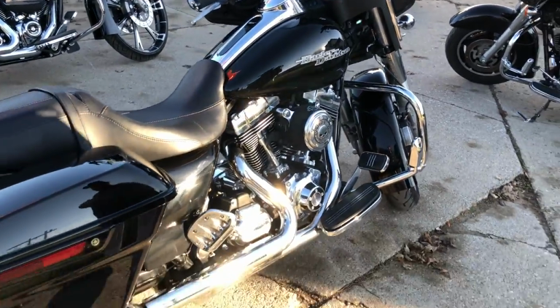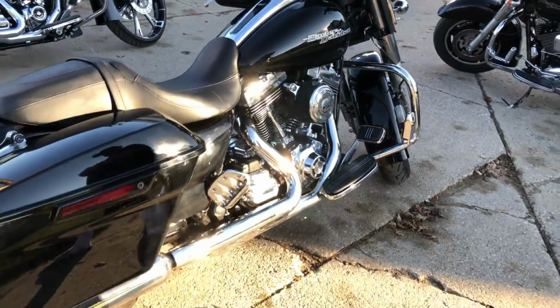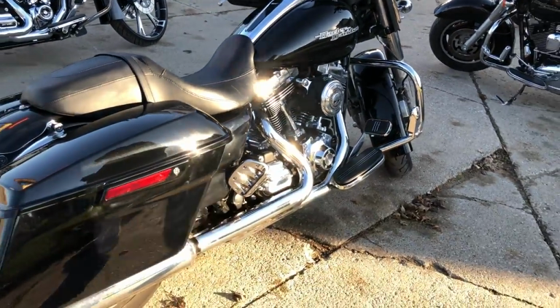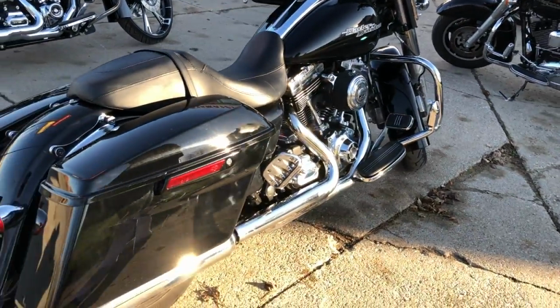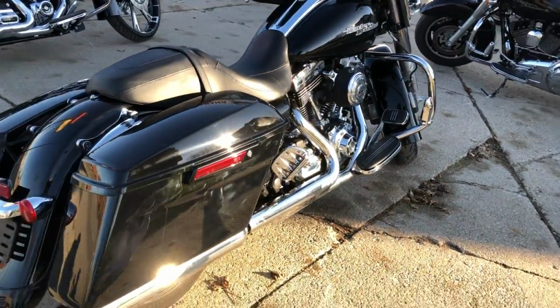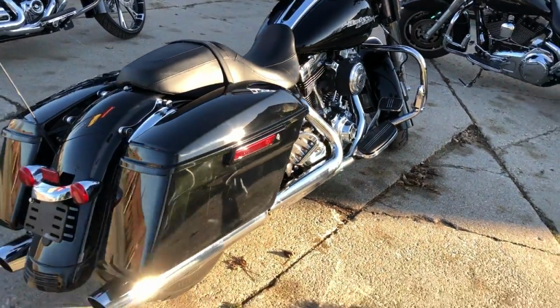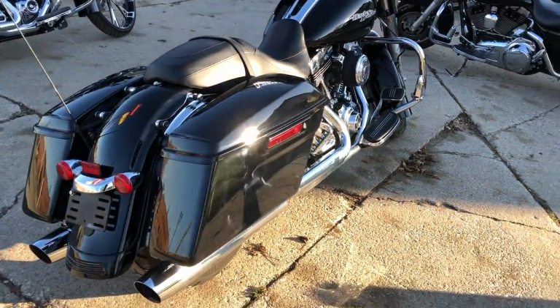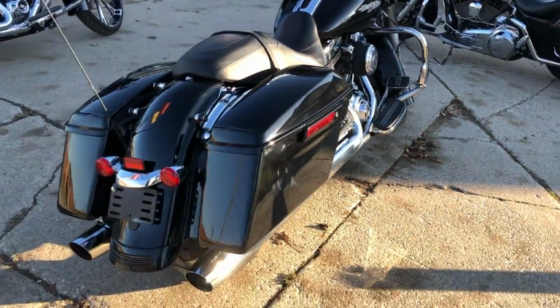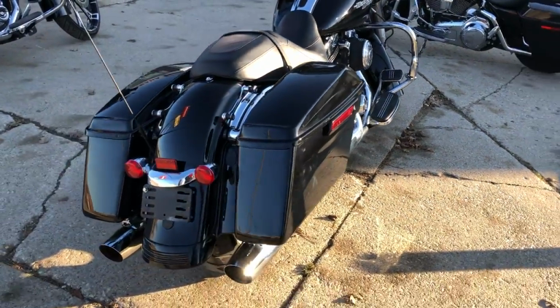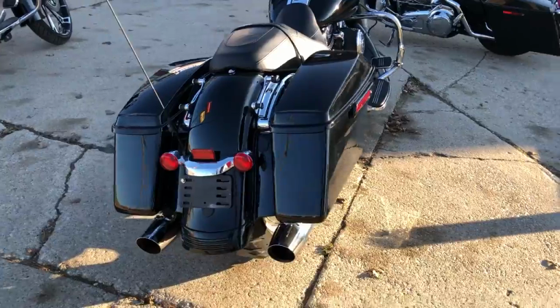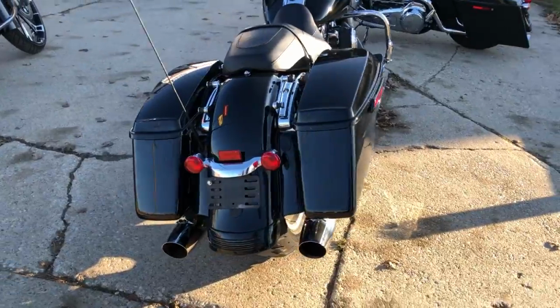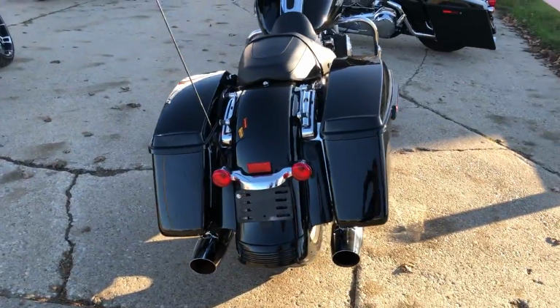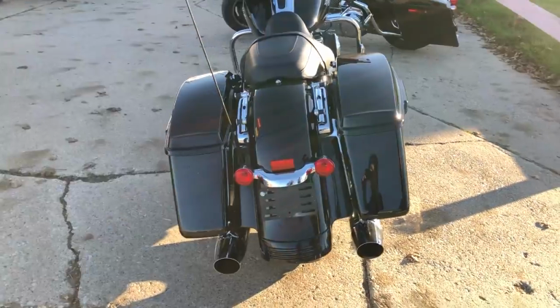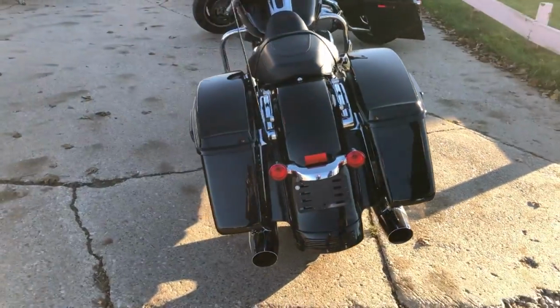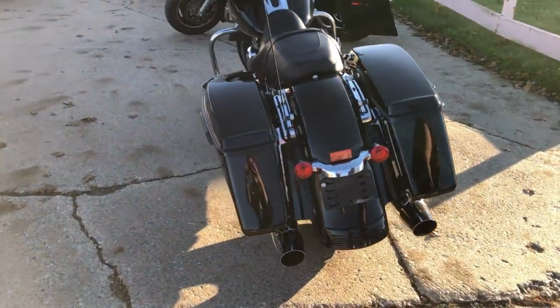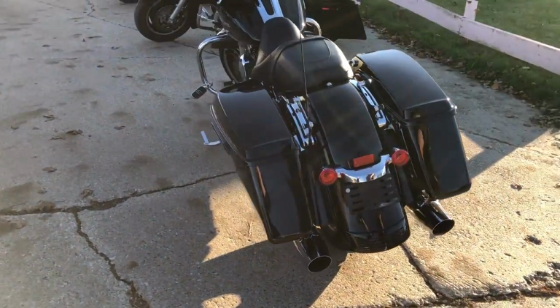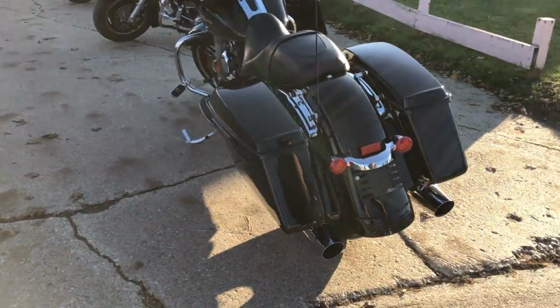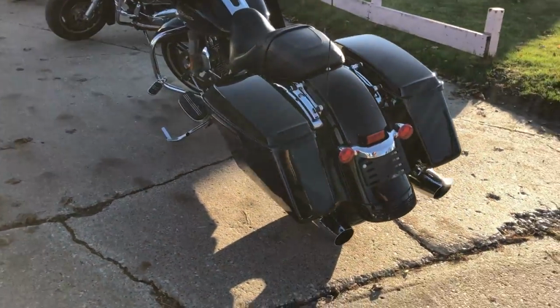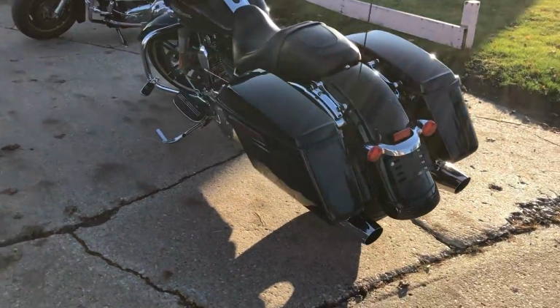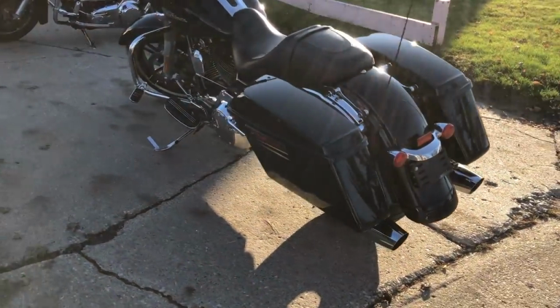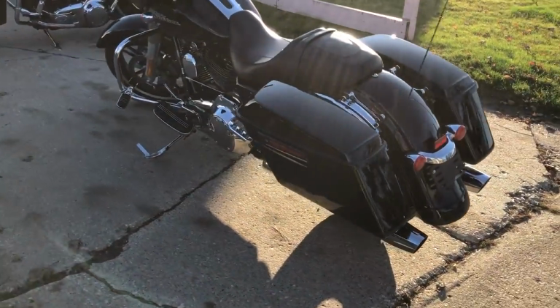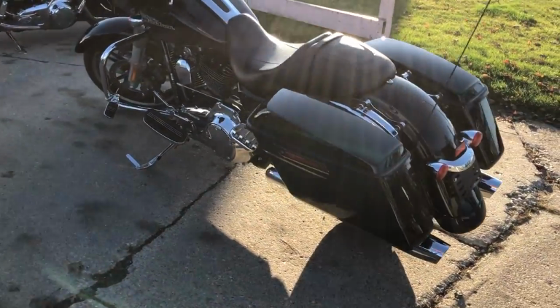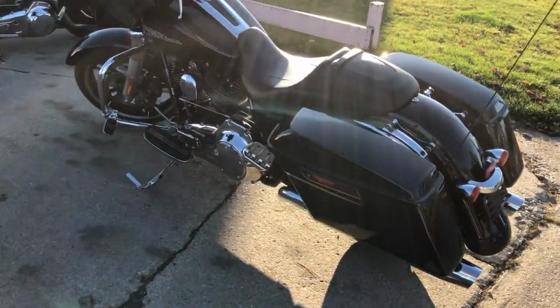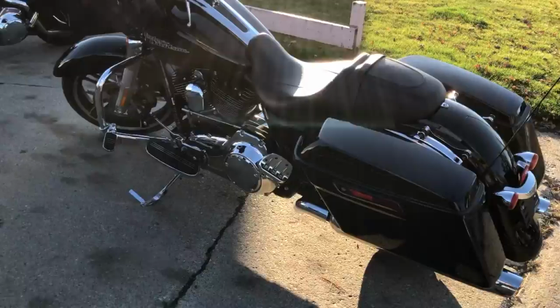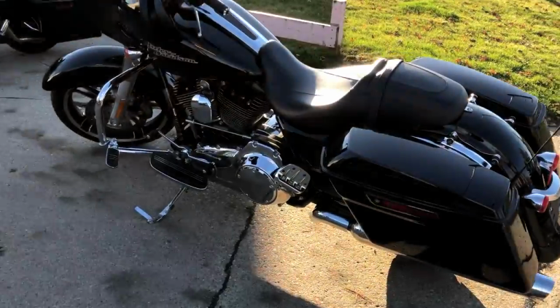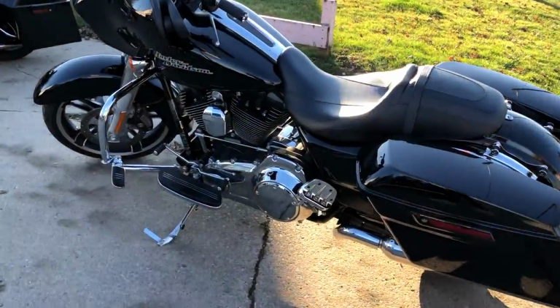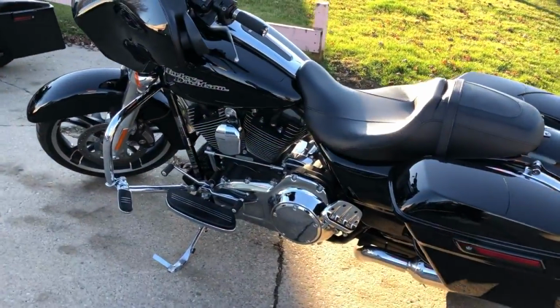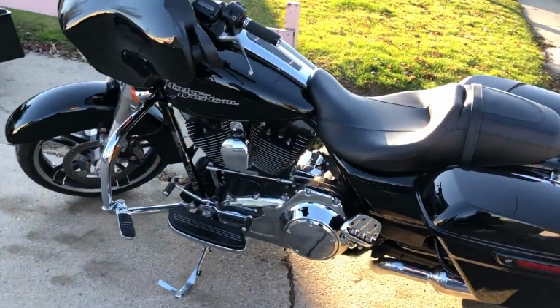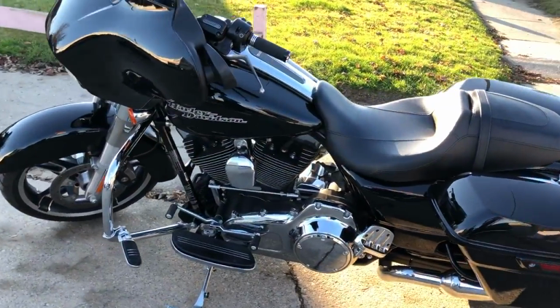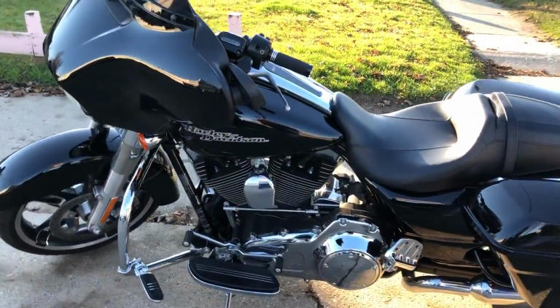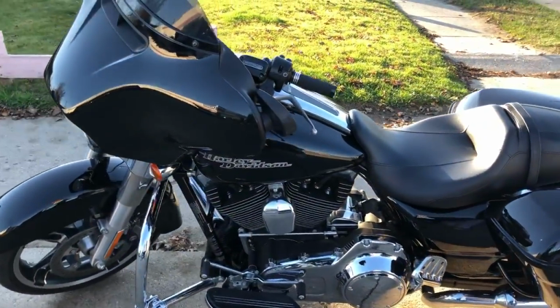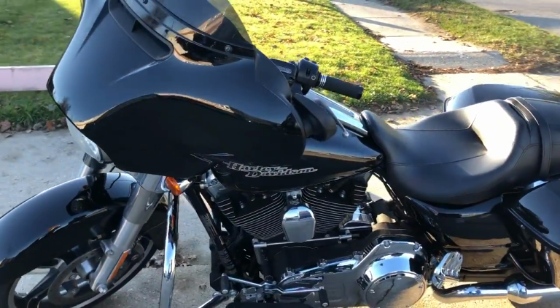This one's a 2014, 6,954 miles. Perfect all the way around — no dents, no dings, no scratches. All stock, no modifications. Super clean, super low miles.